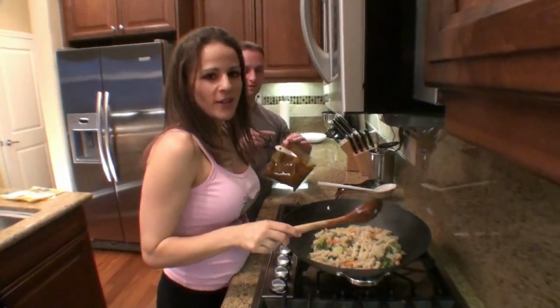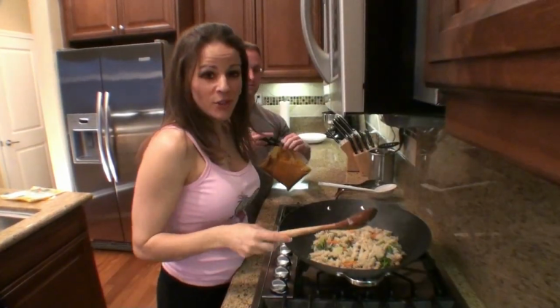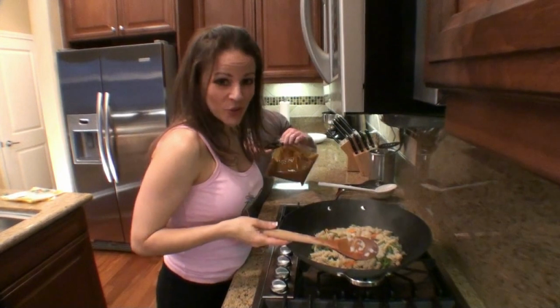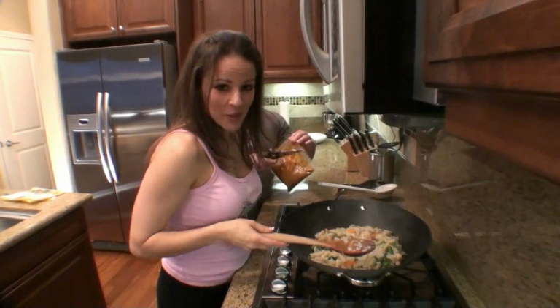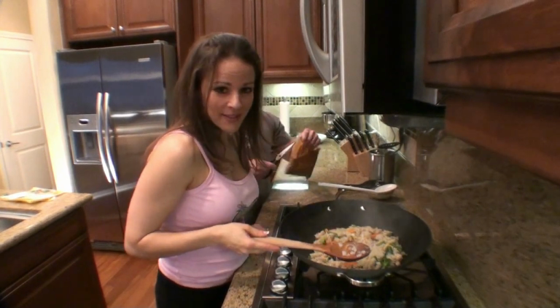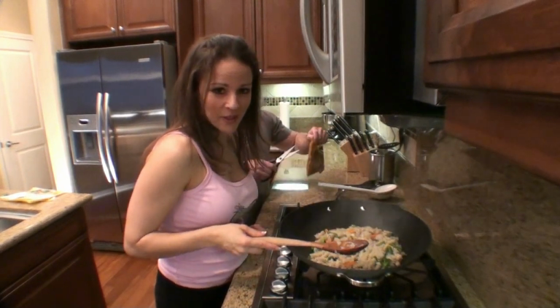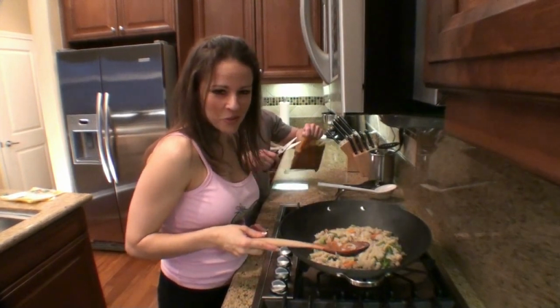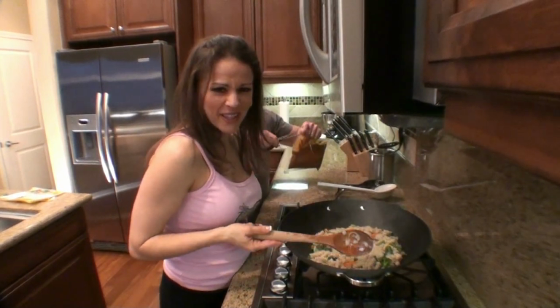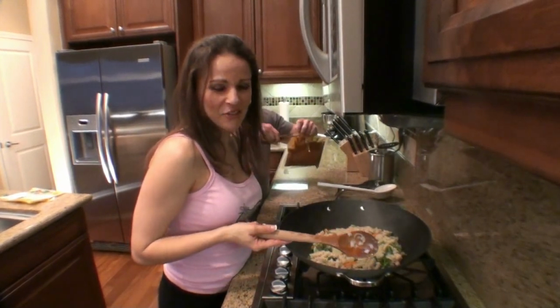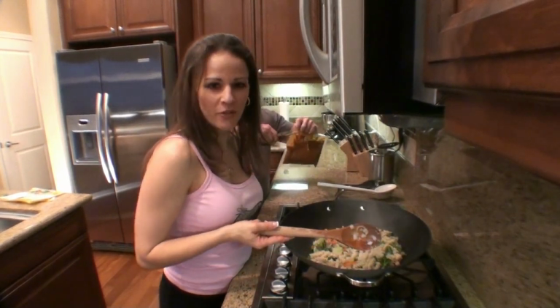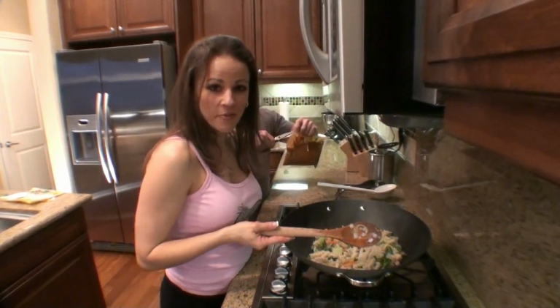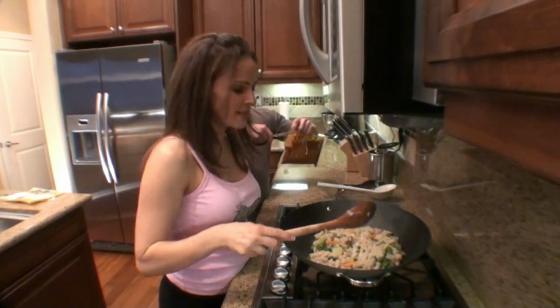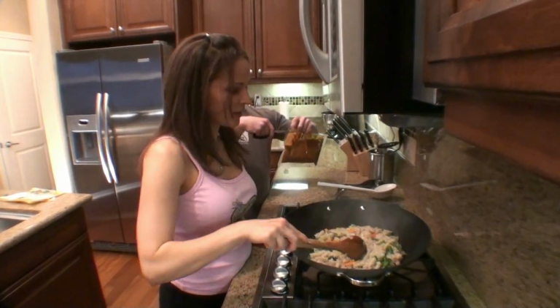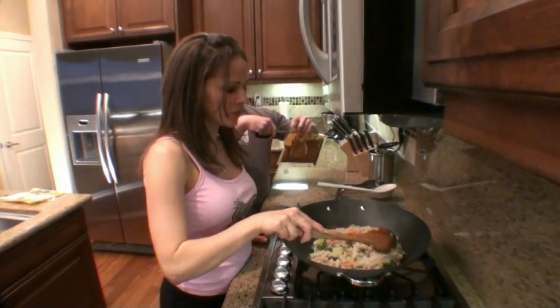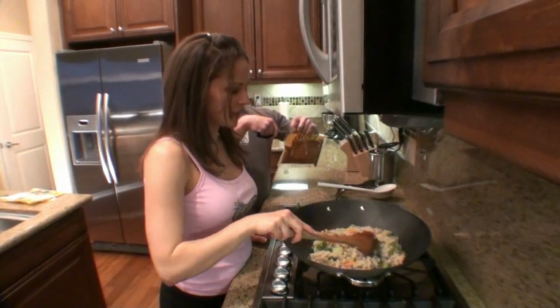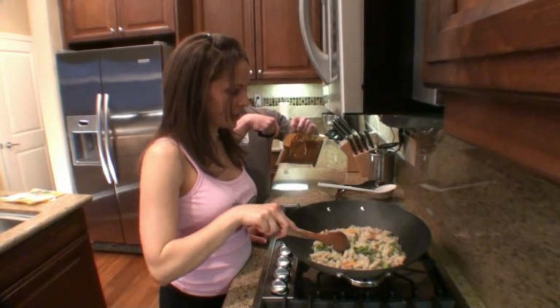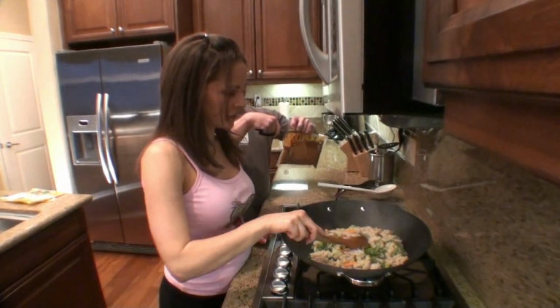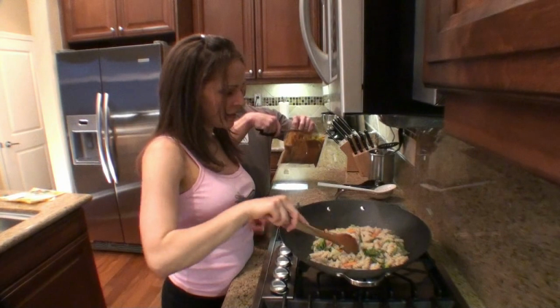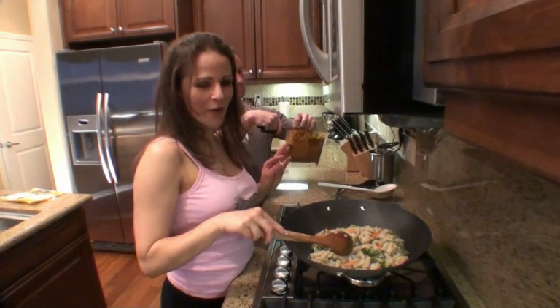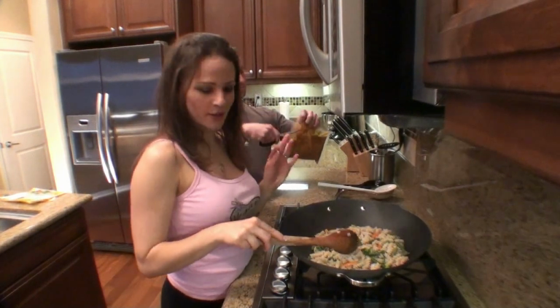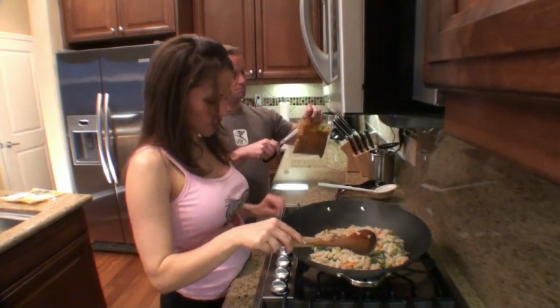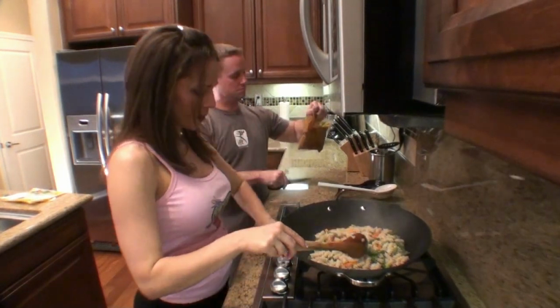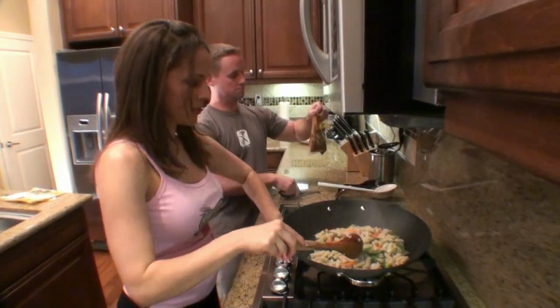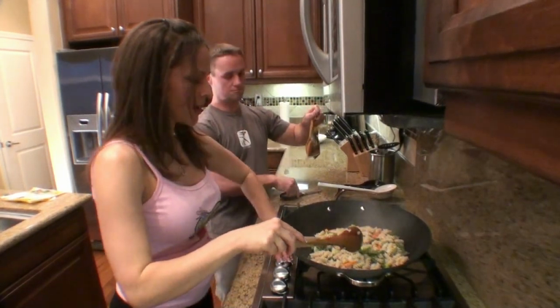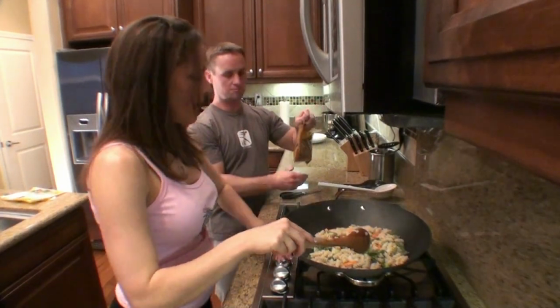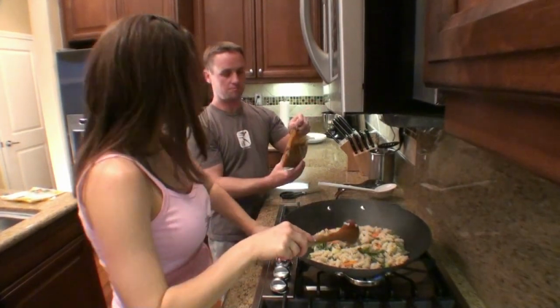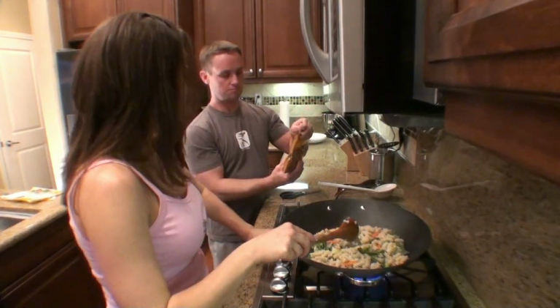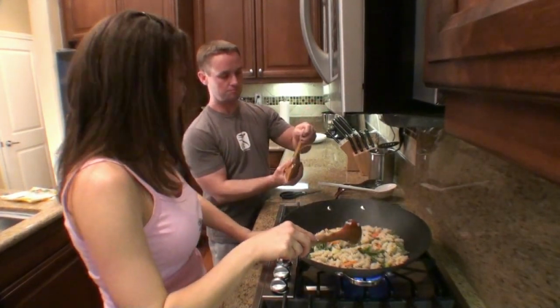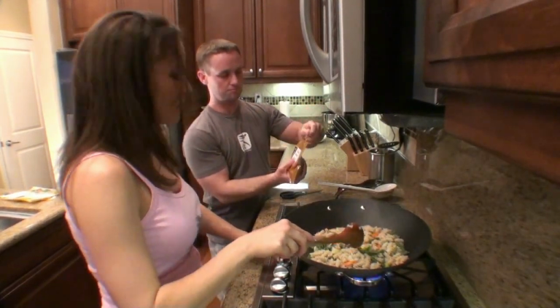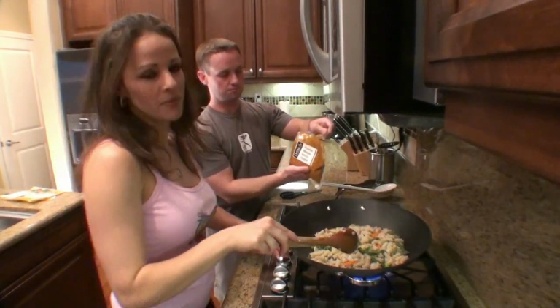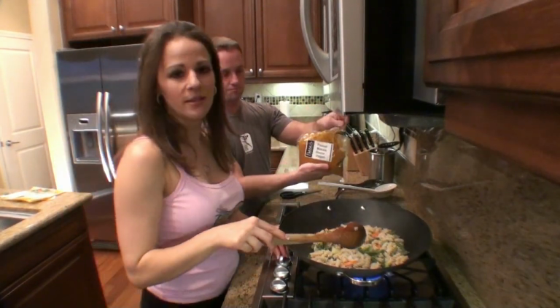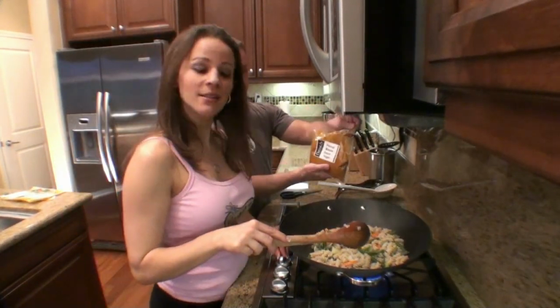We just strained the pasta with the vegetables. We let it sit for about five minutes and they look perfectly ready to go — soft but not too soft. And we put it in the wok and now it's time to add the peanut masala sauce.